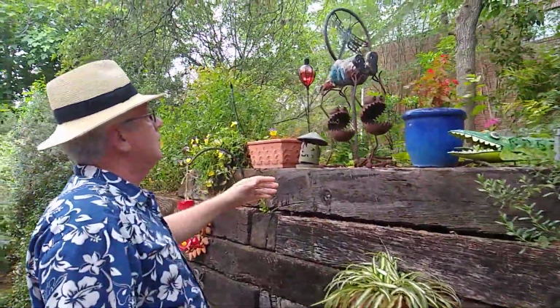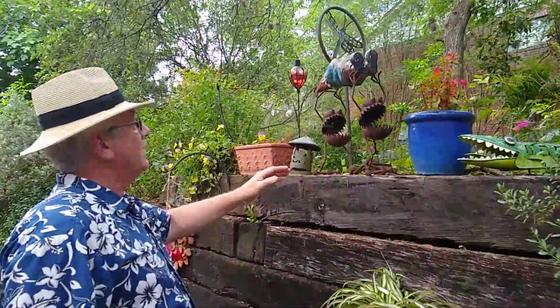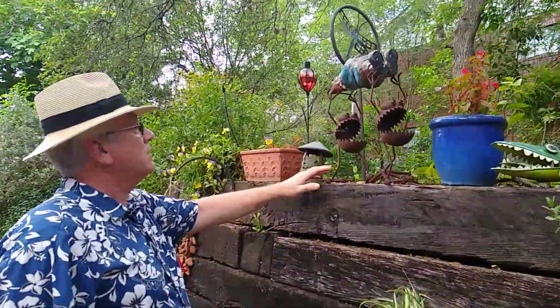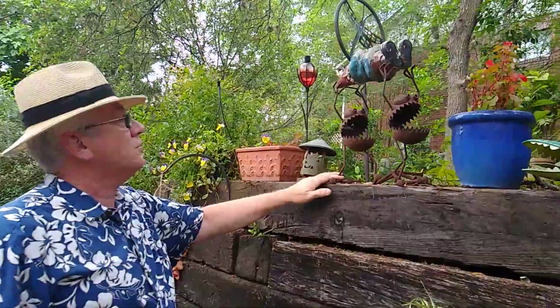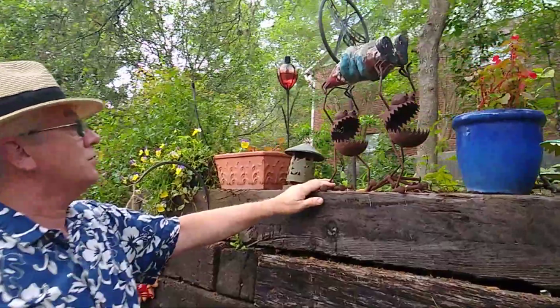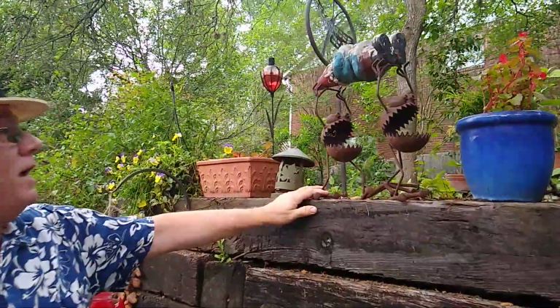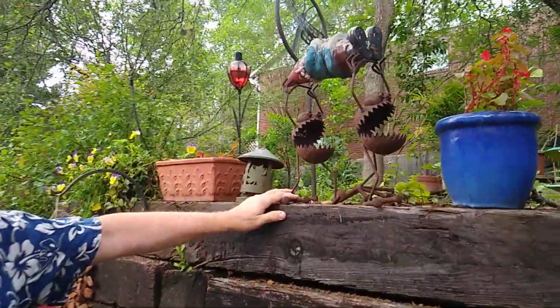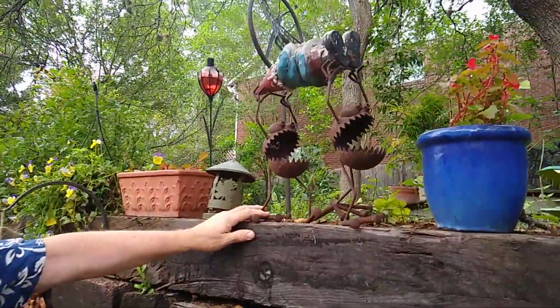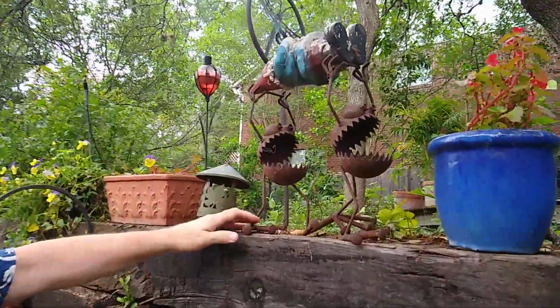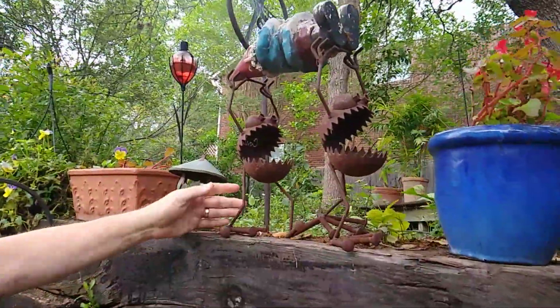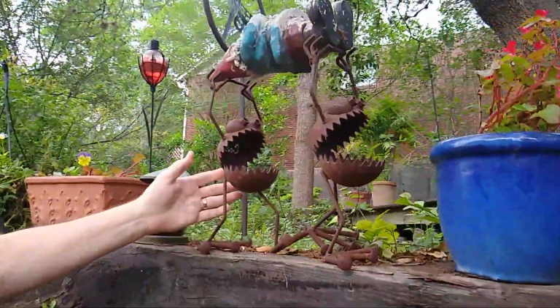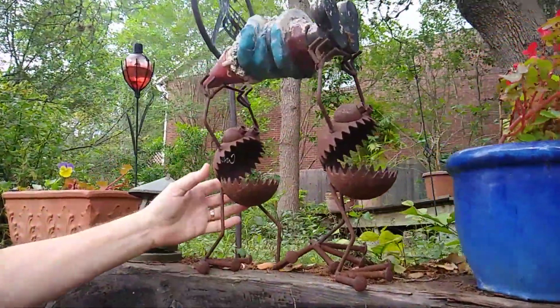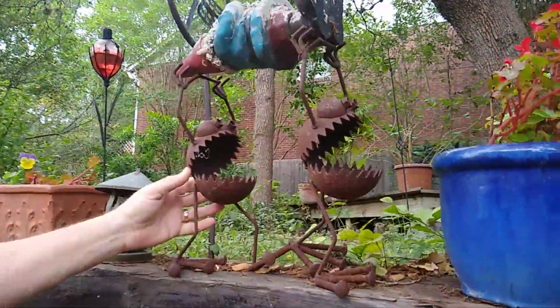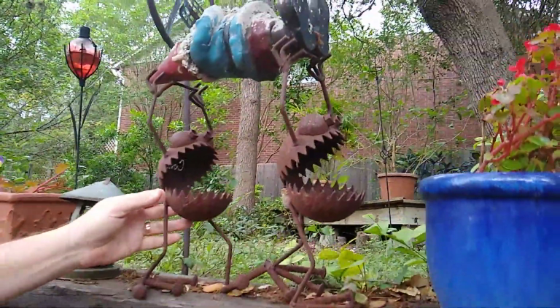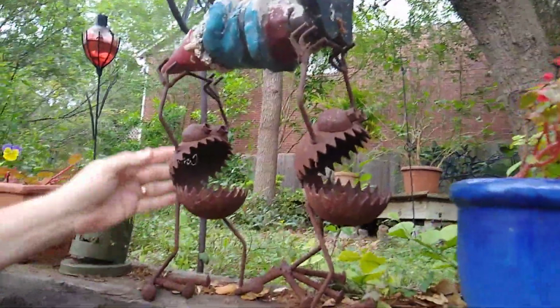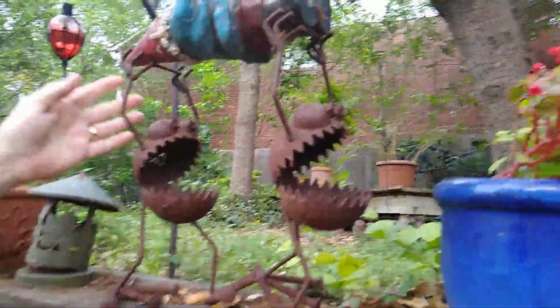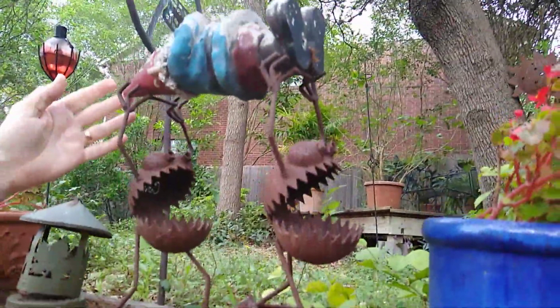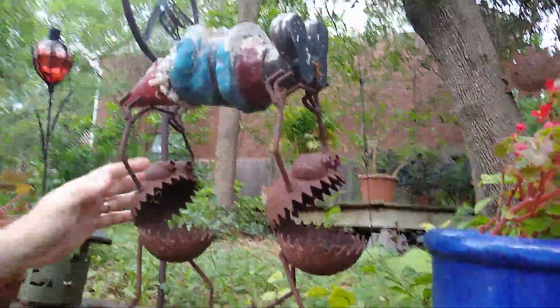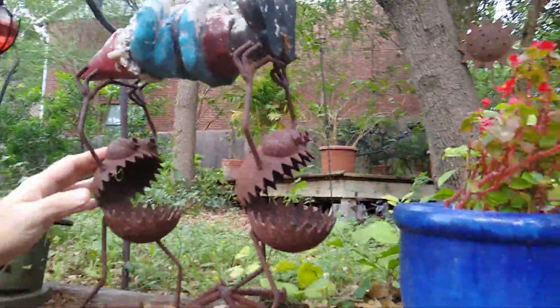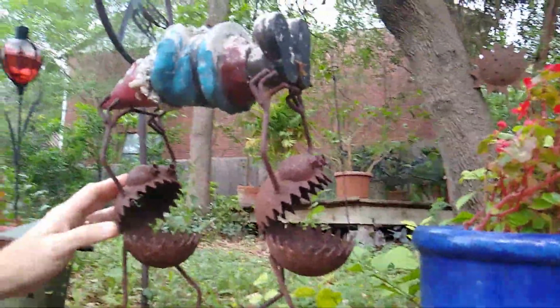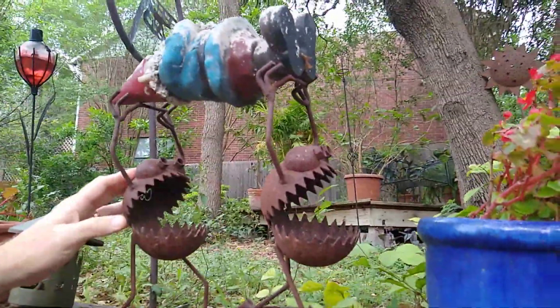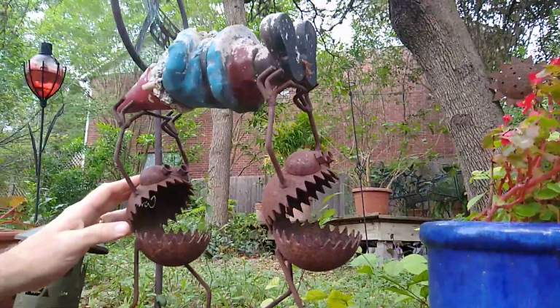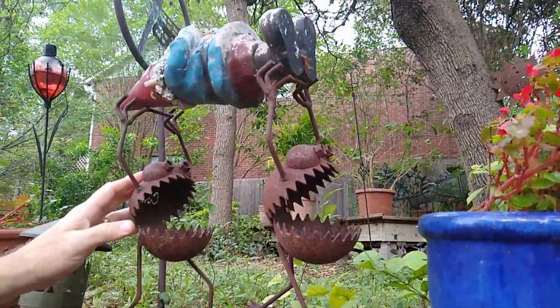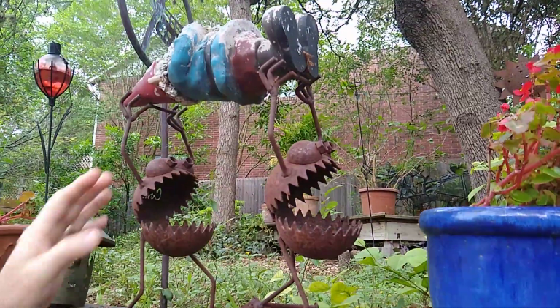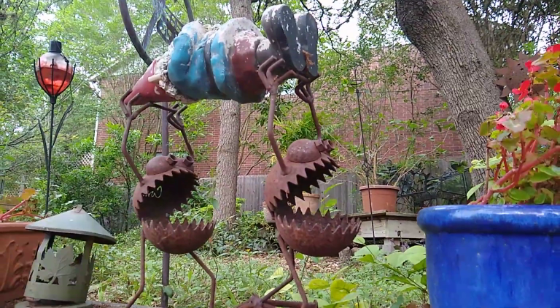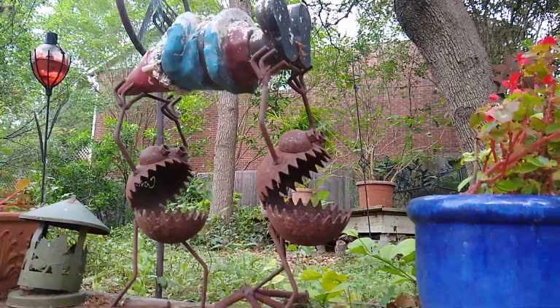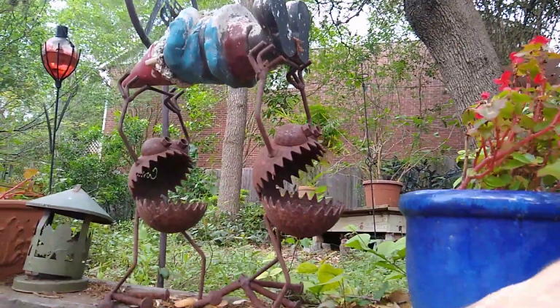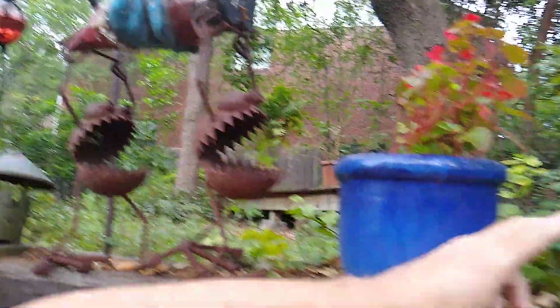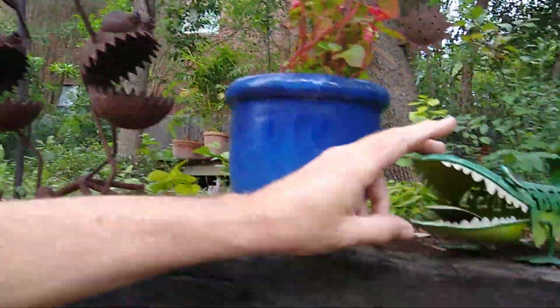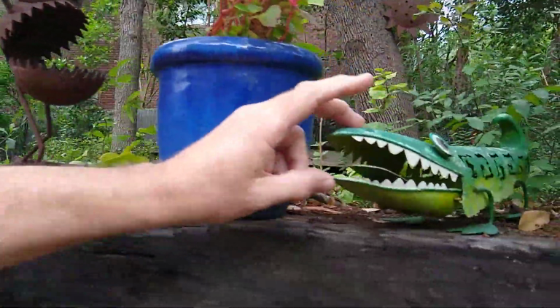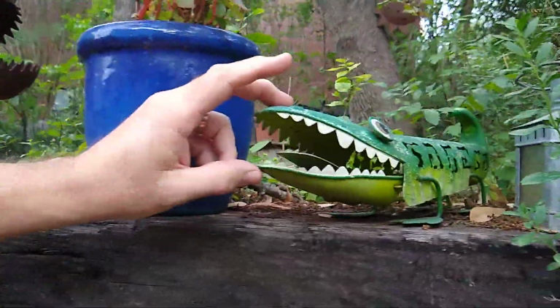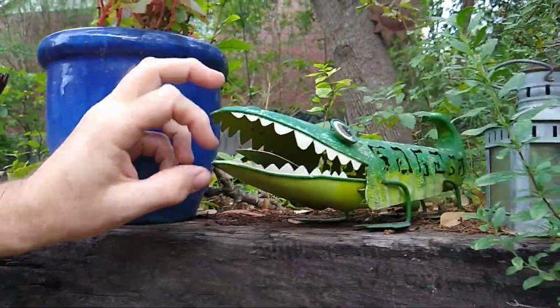We've got this strange sculpture. These two crazy creatures are taking off the garden gnome. Poor gnome. And then of course there's this crazy little alligator.